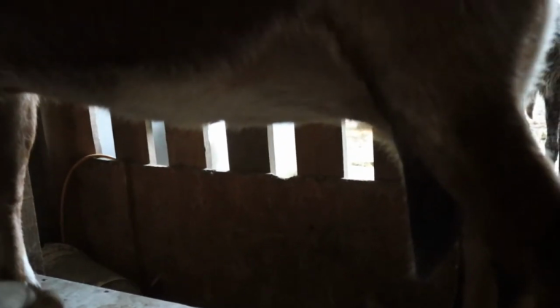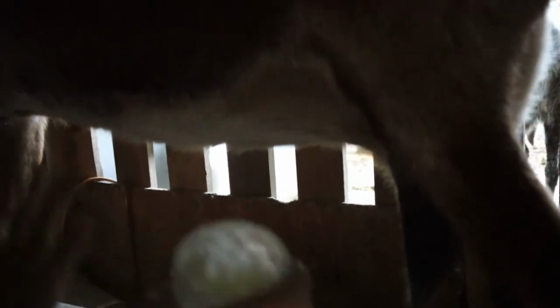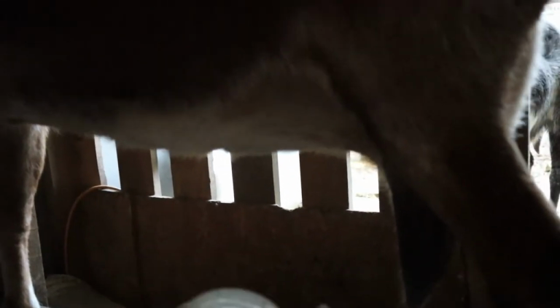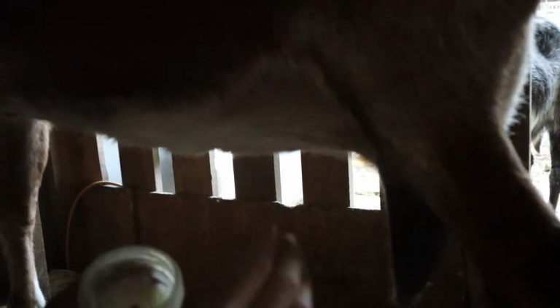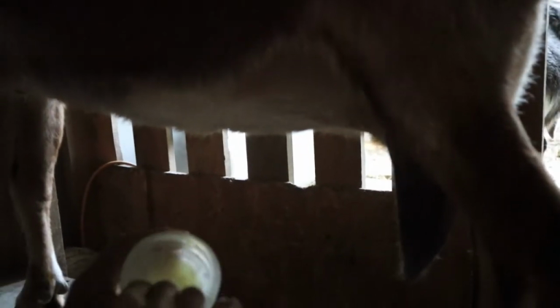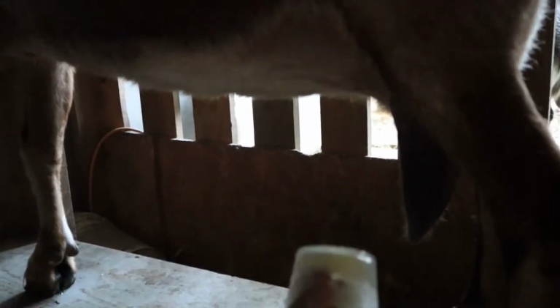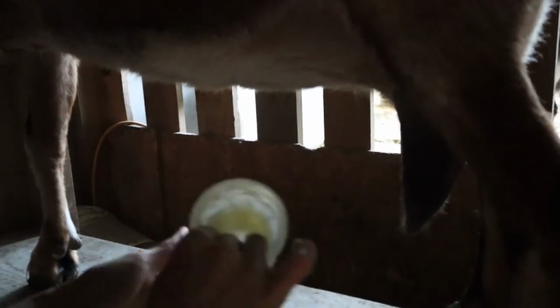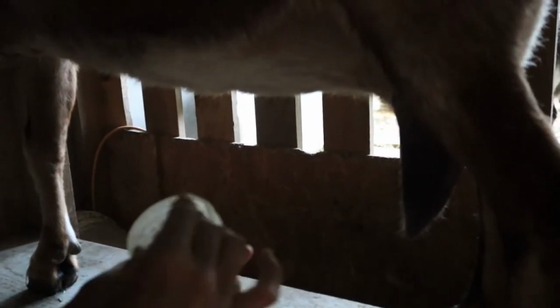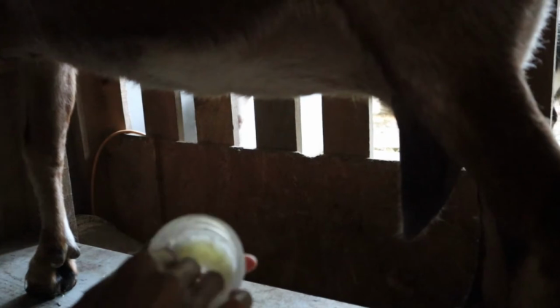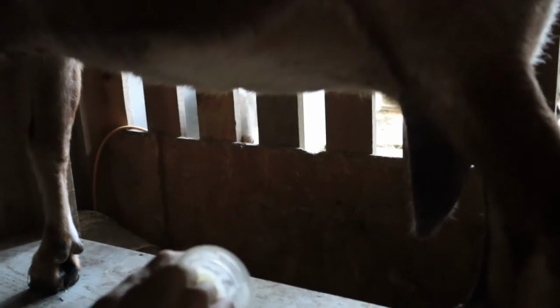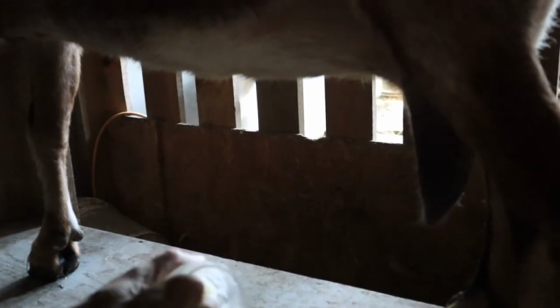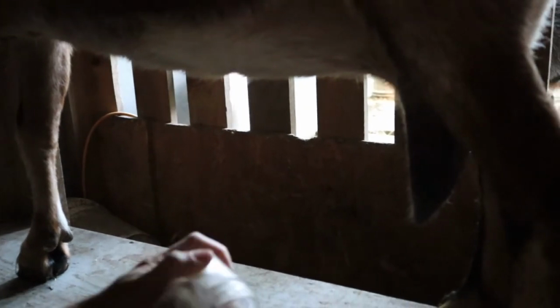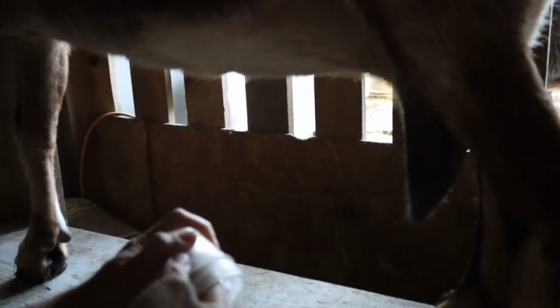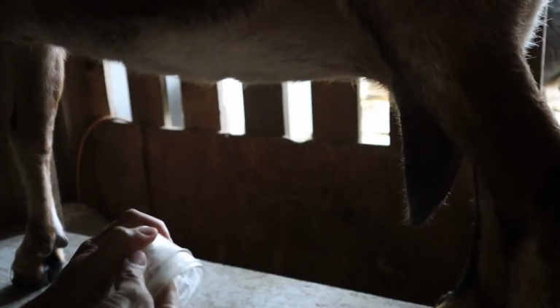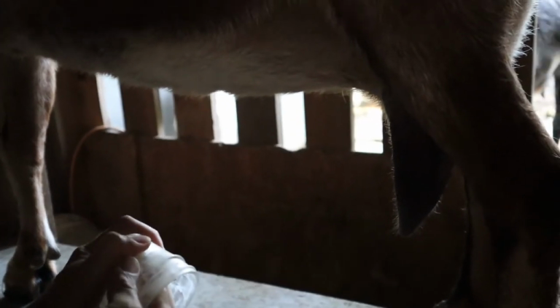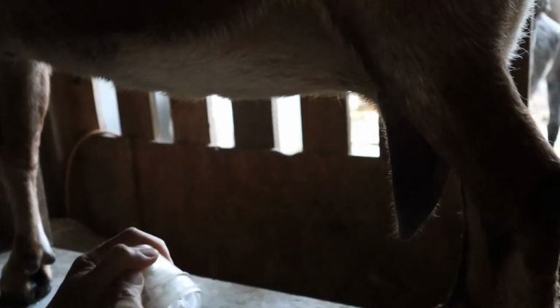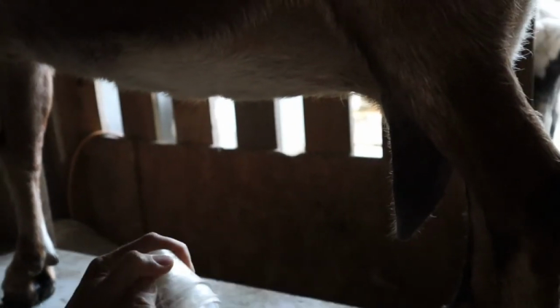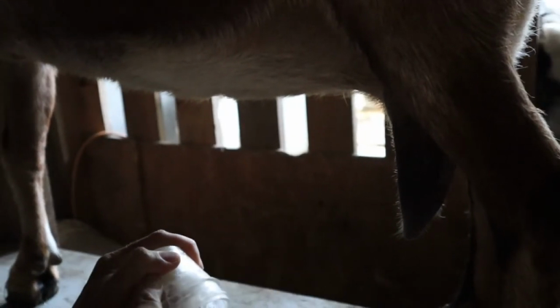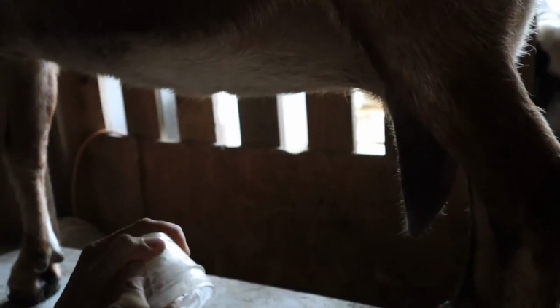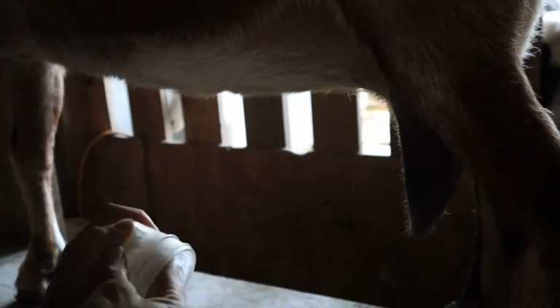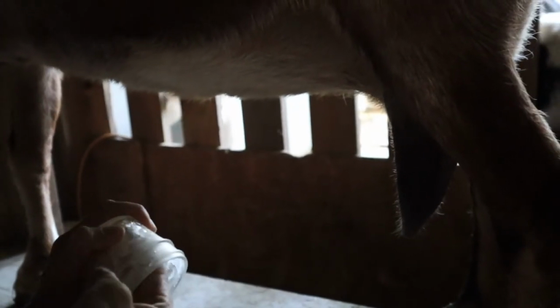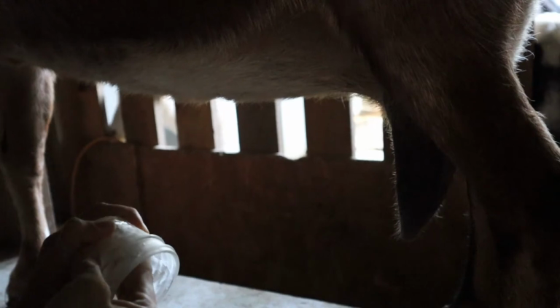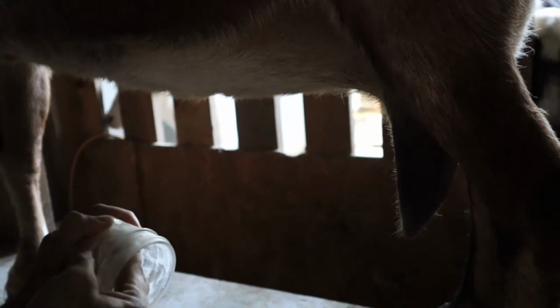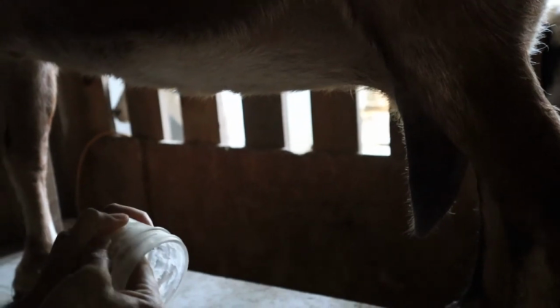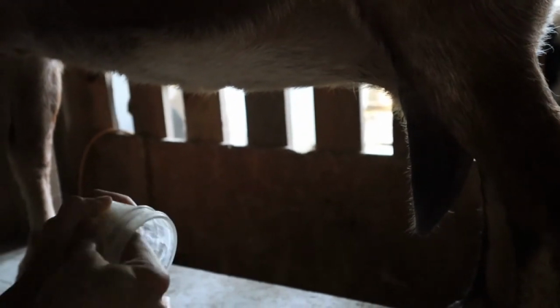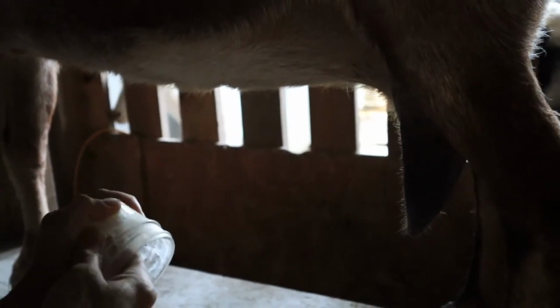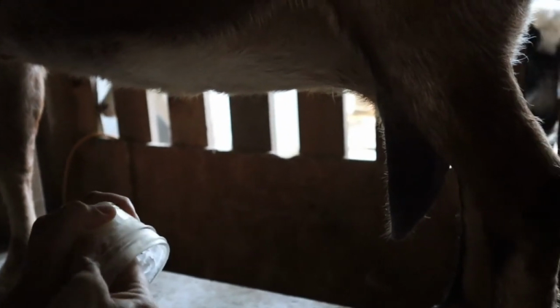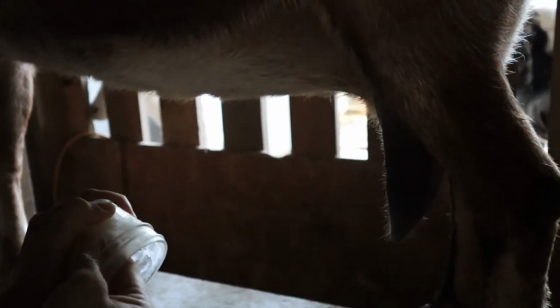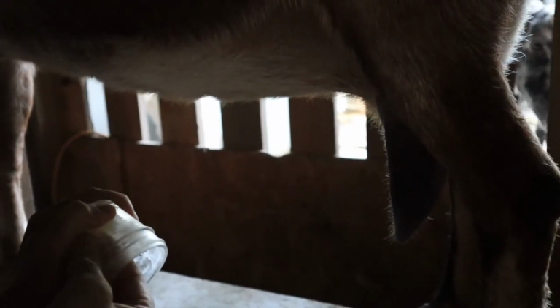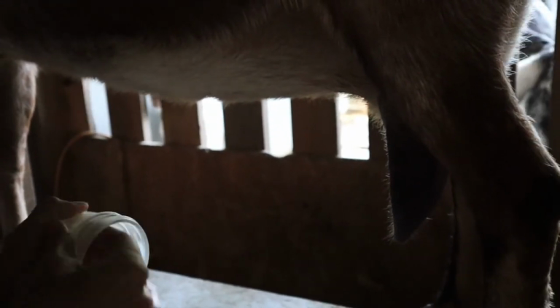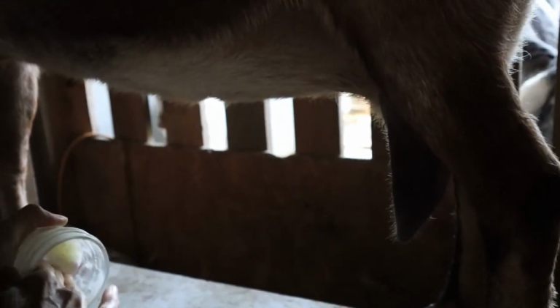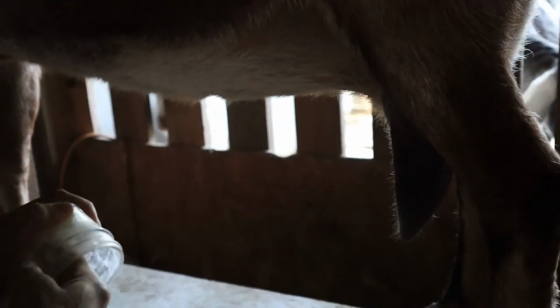After I'm done milking, I have some homemade bag balm that I'm going to rub on her so that she does not get dried out or start cracking.